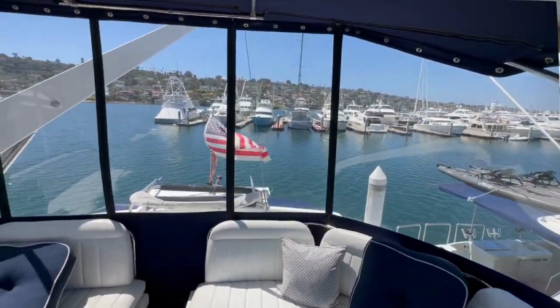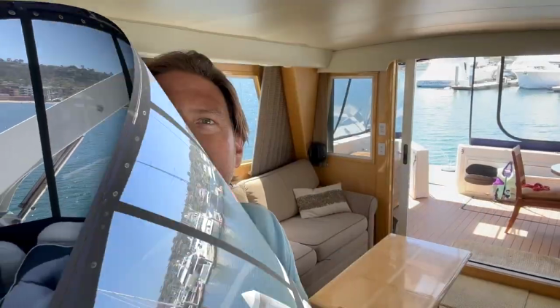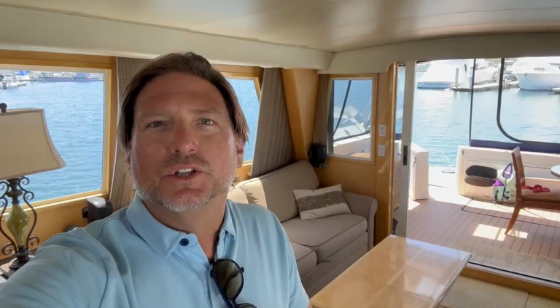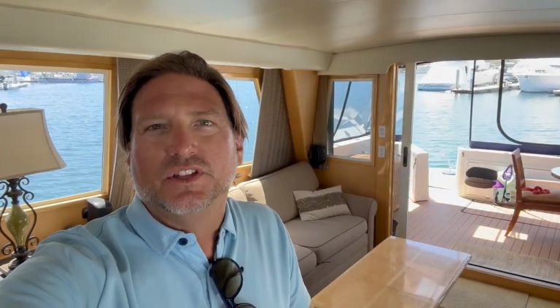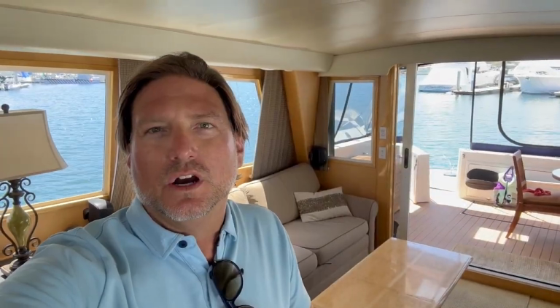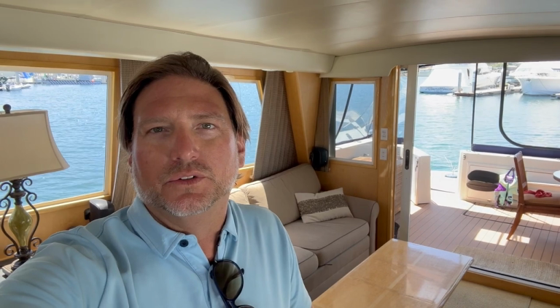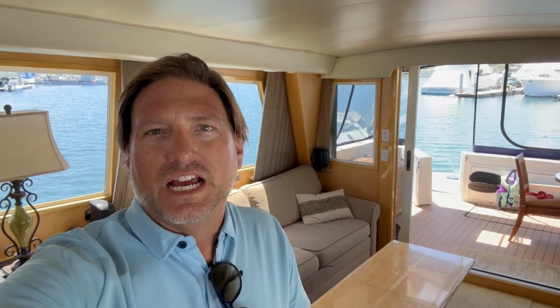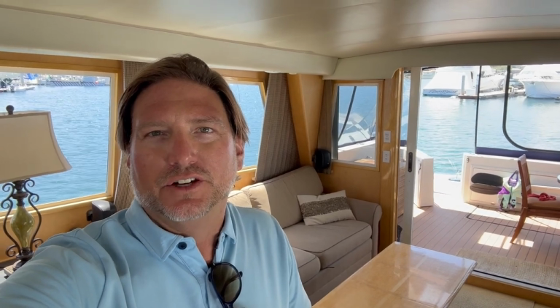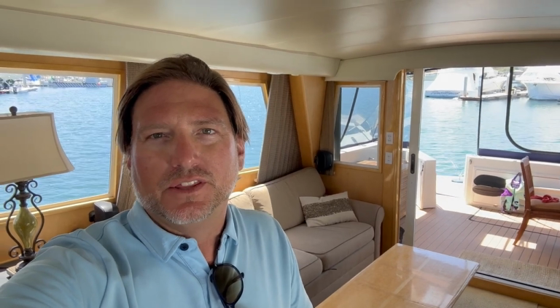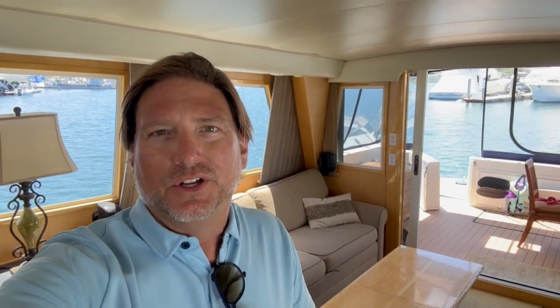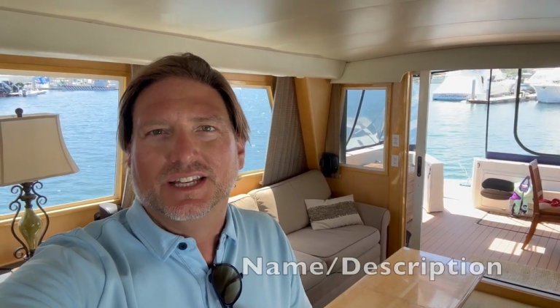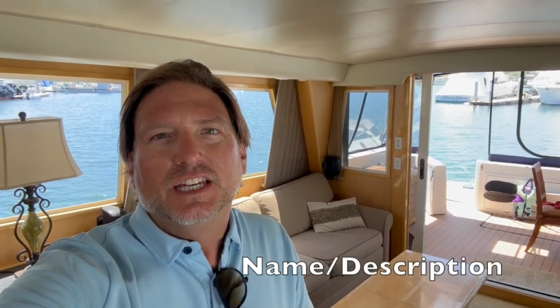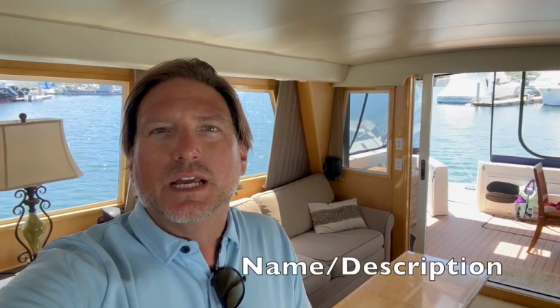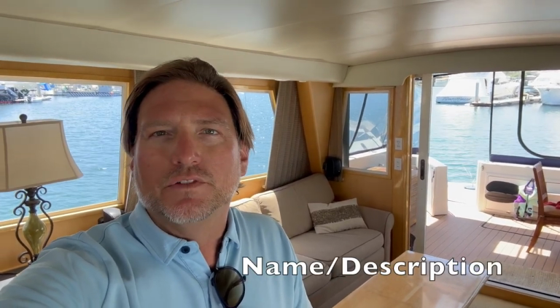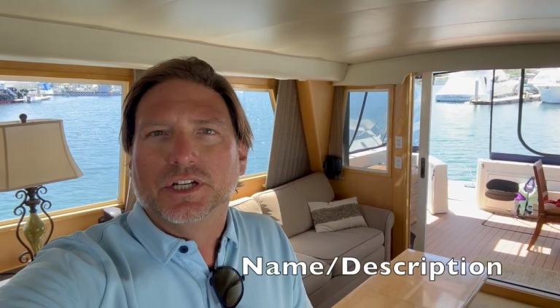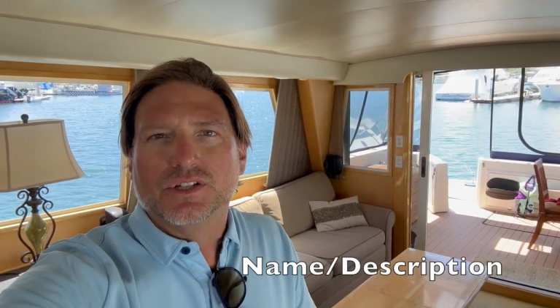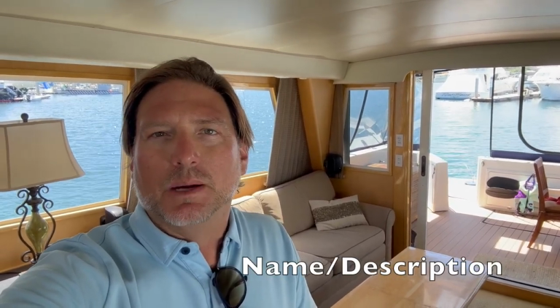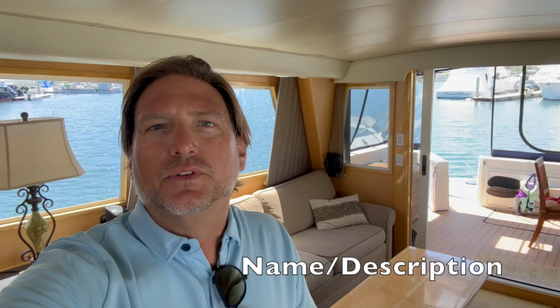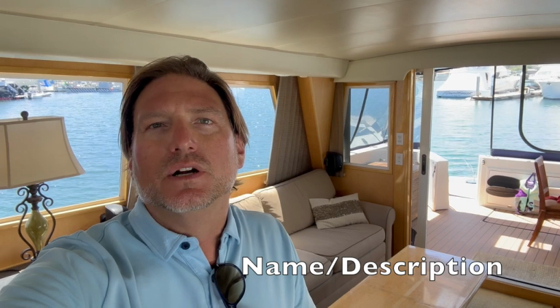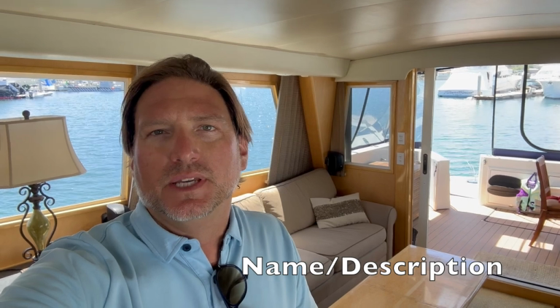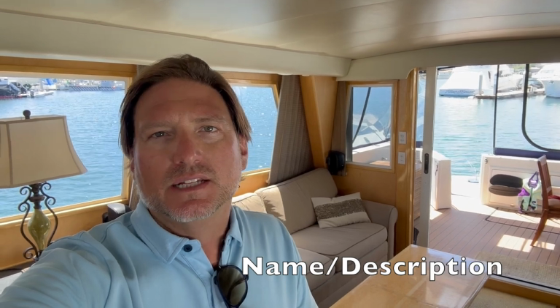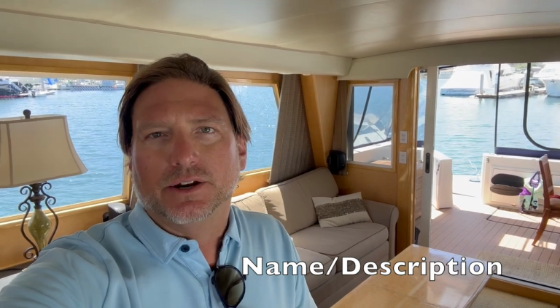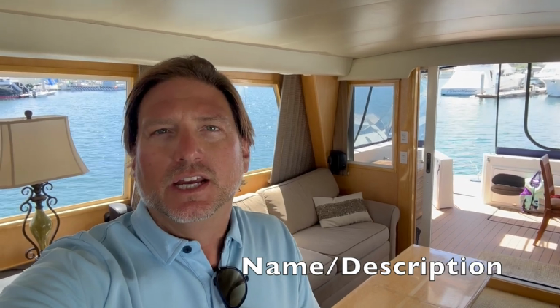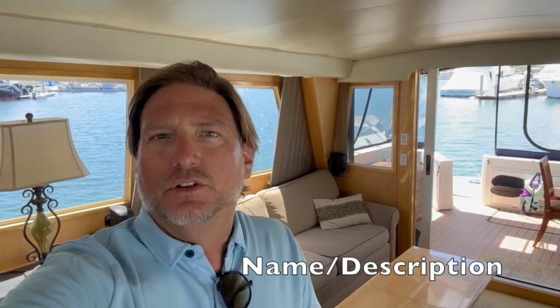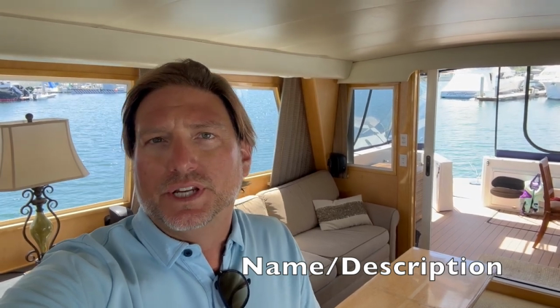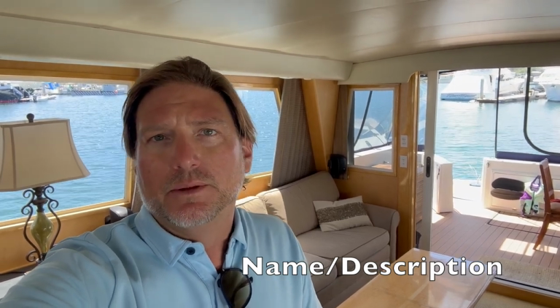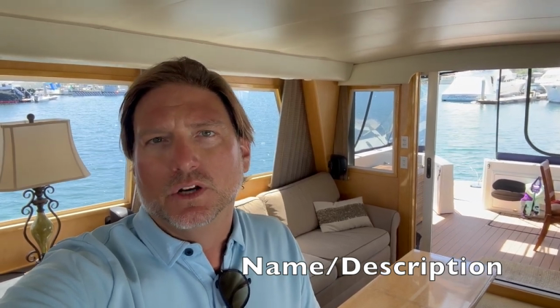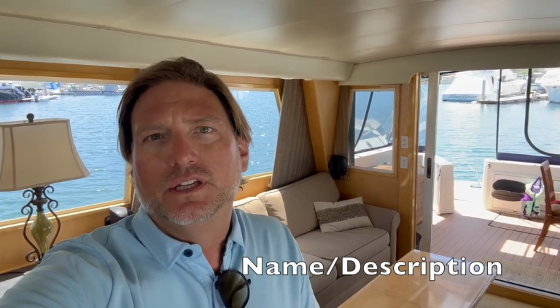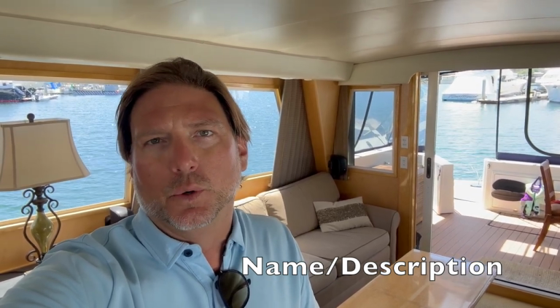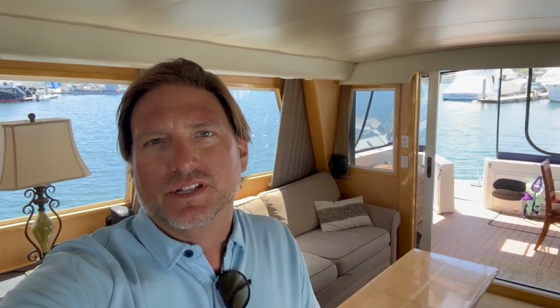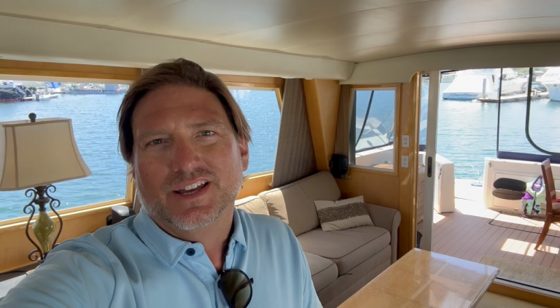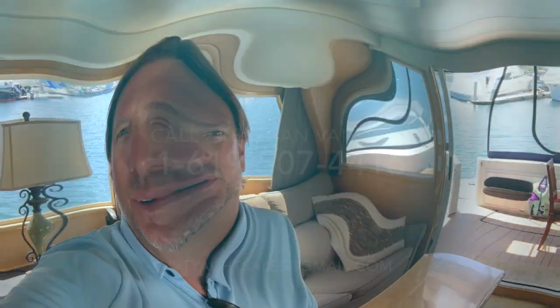This concludes the video walkthrough for the Navigator 5300 Classic. If you'd like more information regarding this yacht, please feel free to contact me at any time, day or night. I look forward to hearing from you and hopefully earning your business. Thank you.